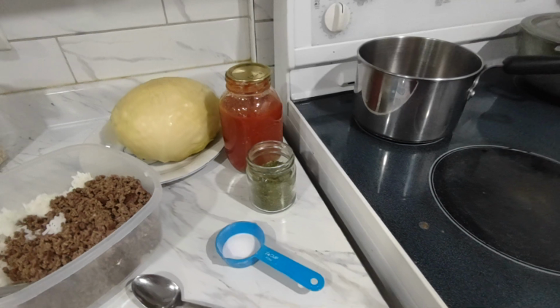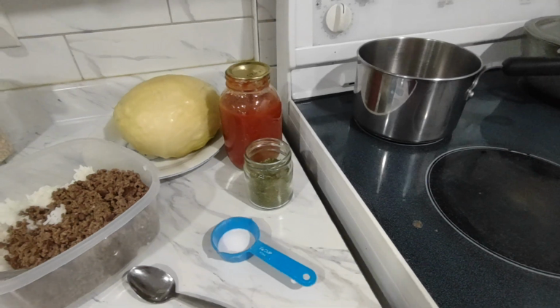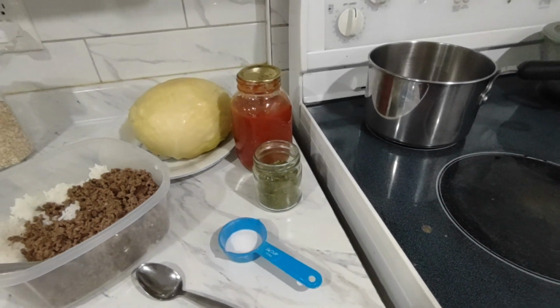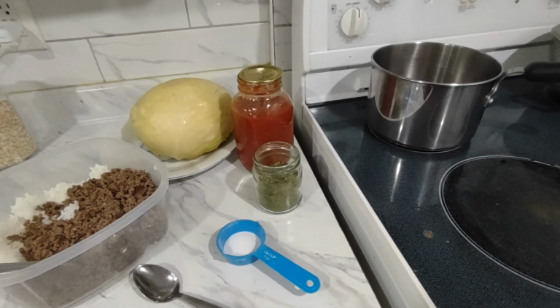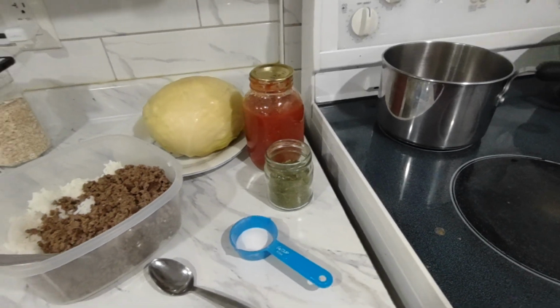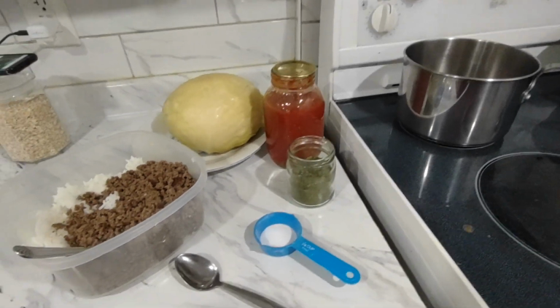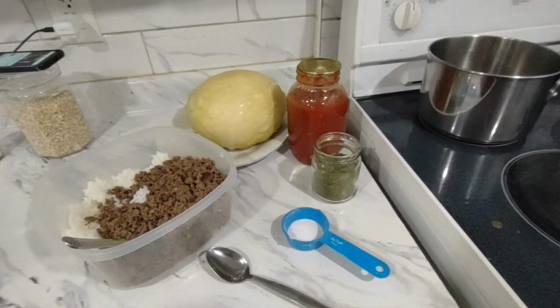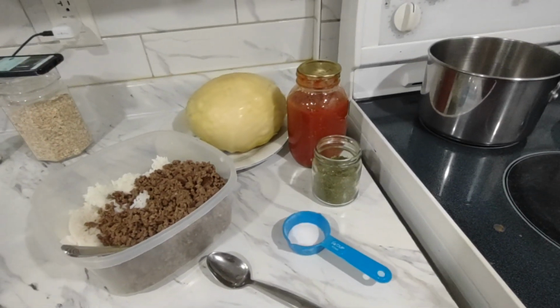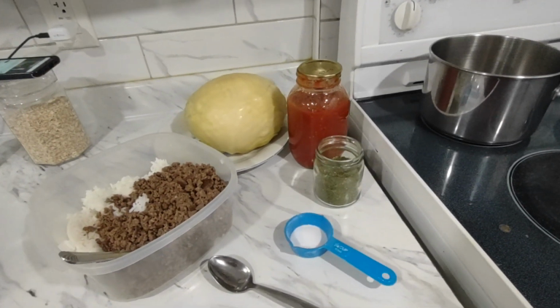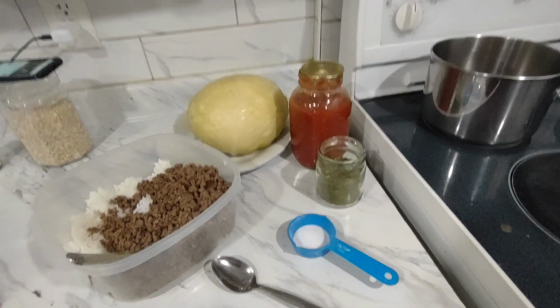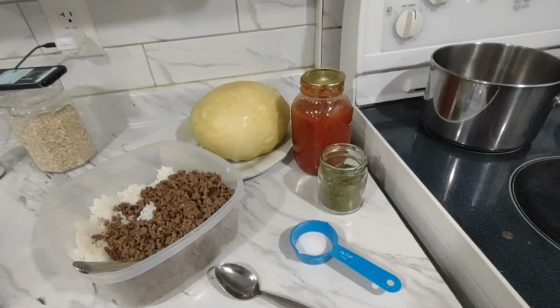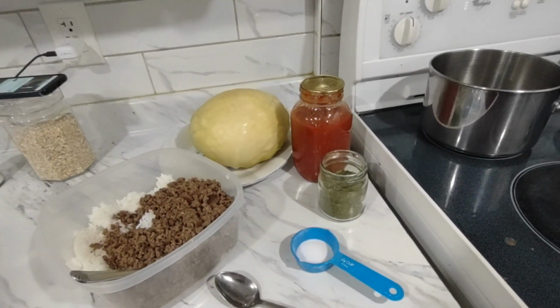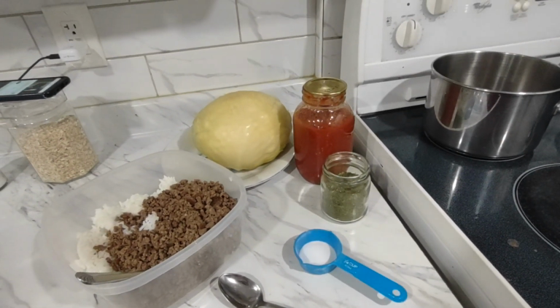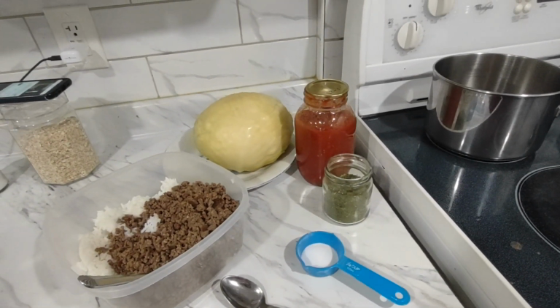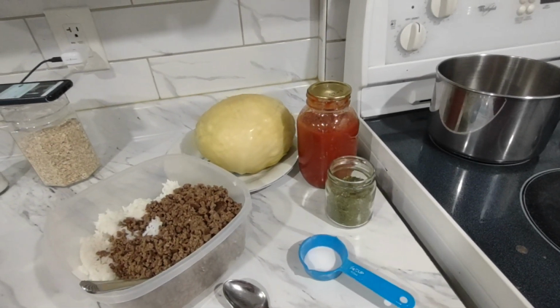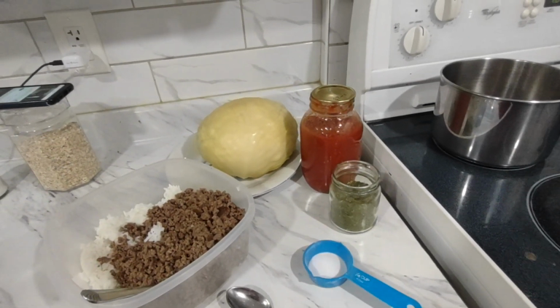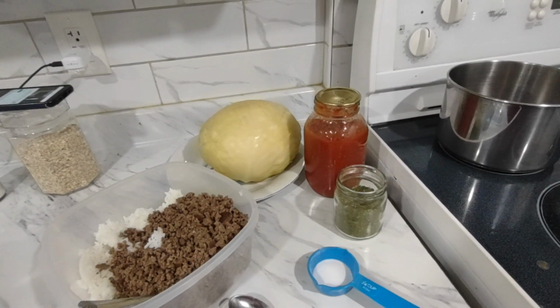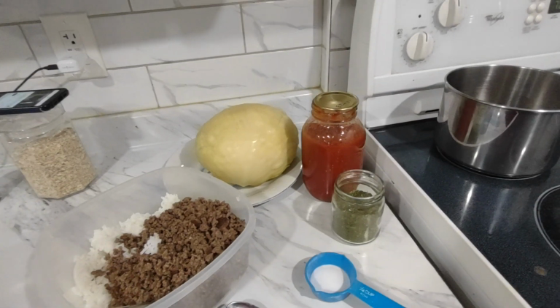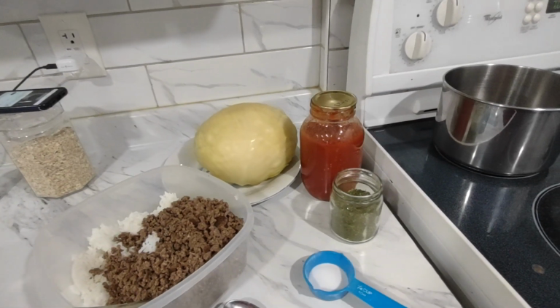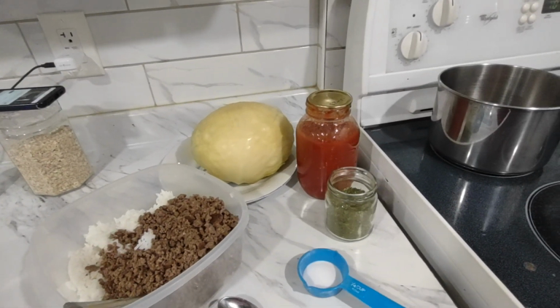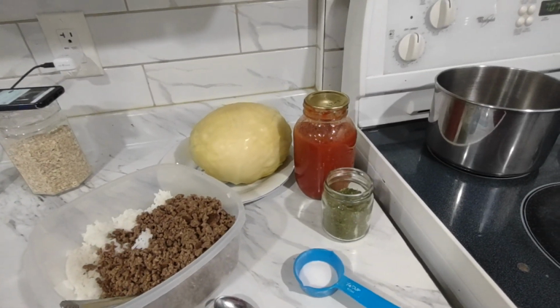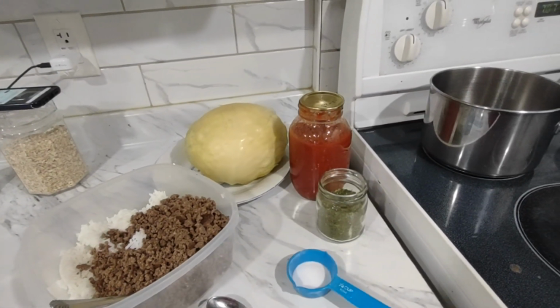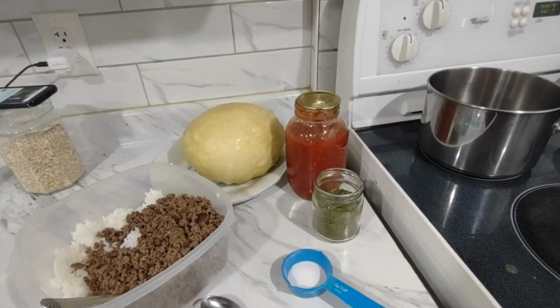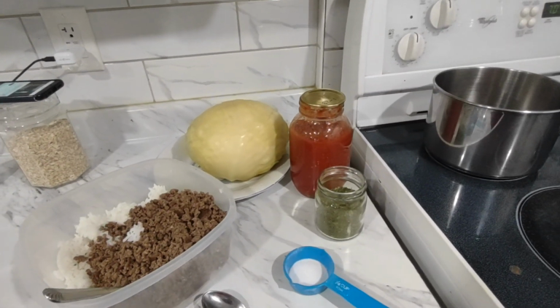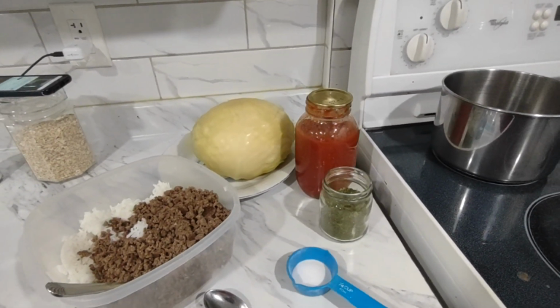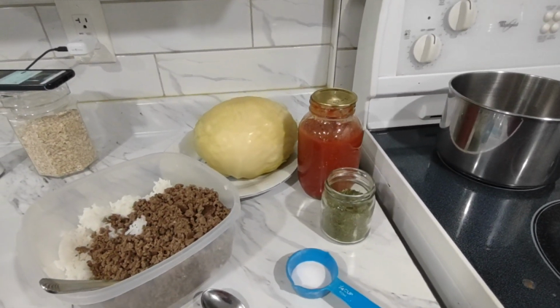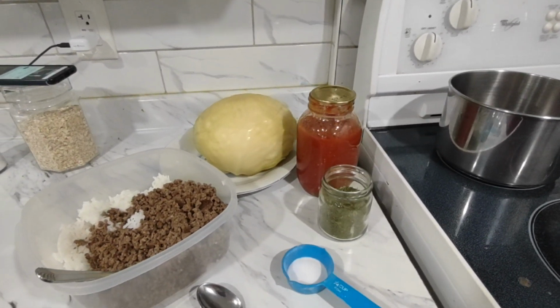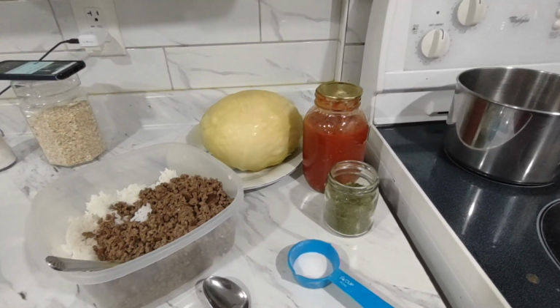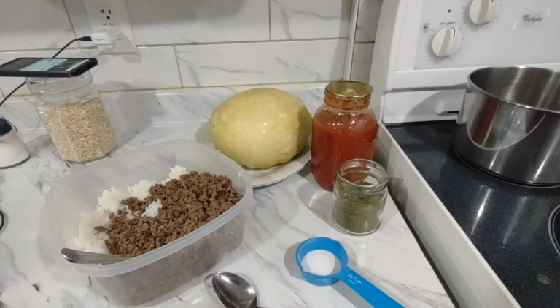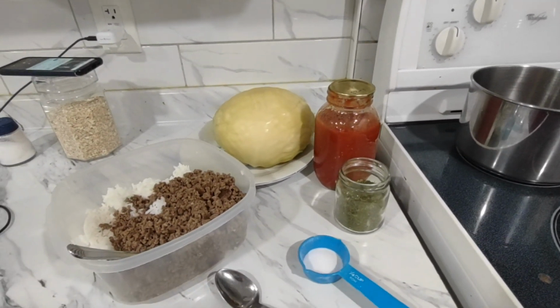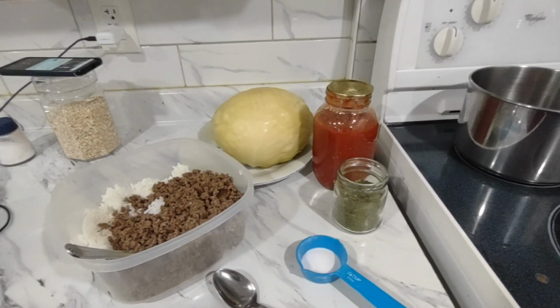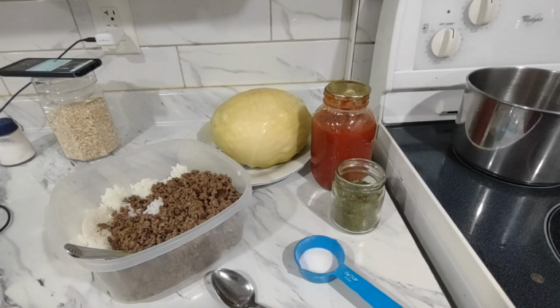Hello, it's Marlene here again from Growing My Own. This evening I'm in the kitchen again and today I'm gonna be making some cabbage rolls to put in the freezer.